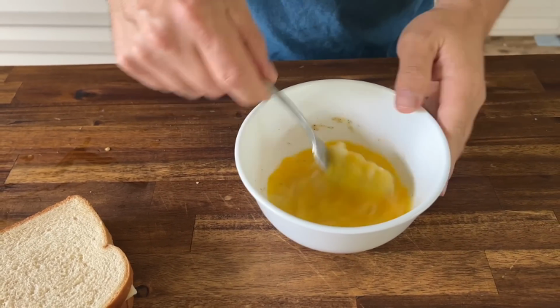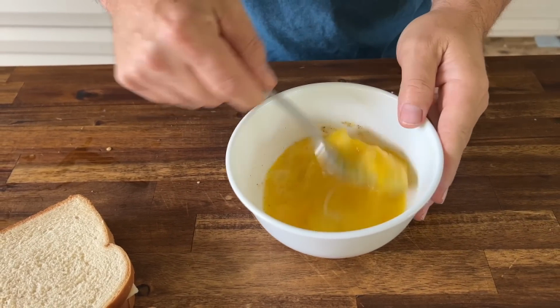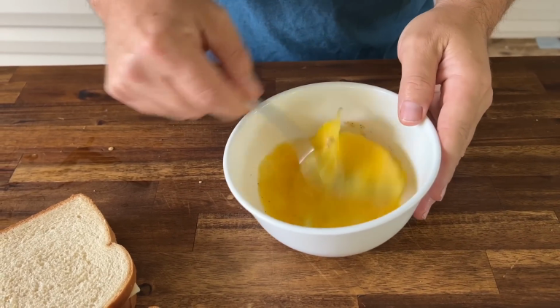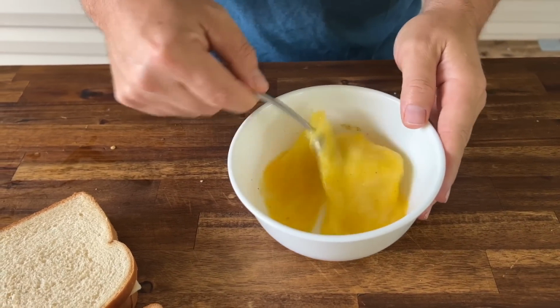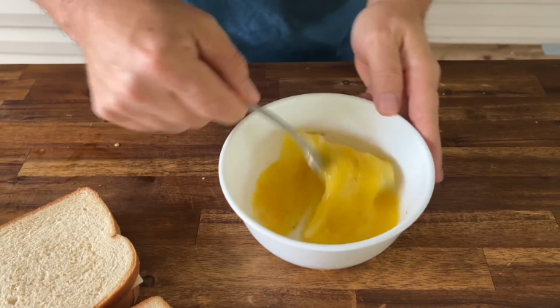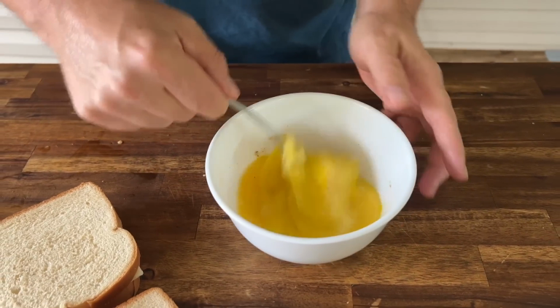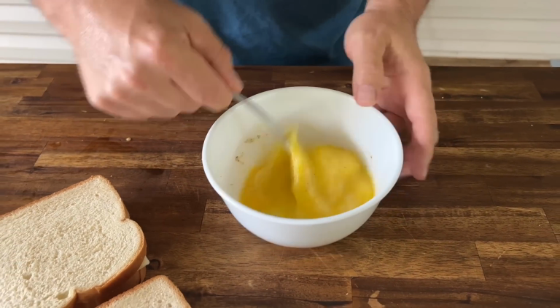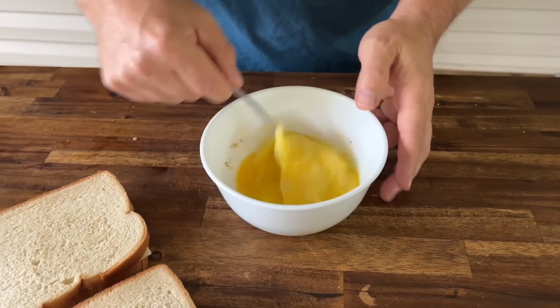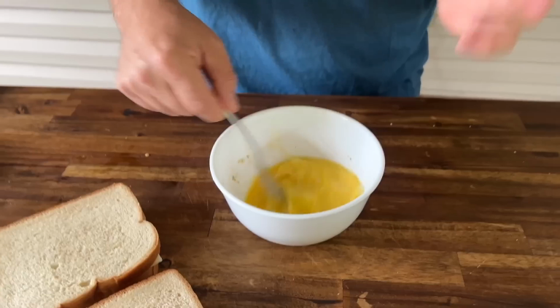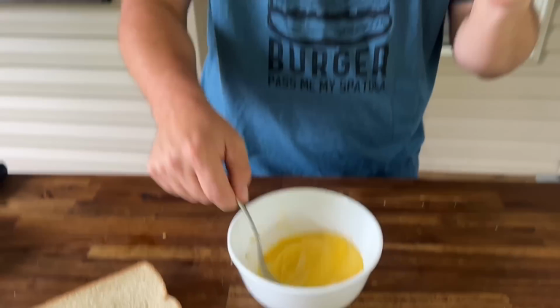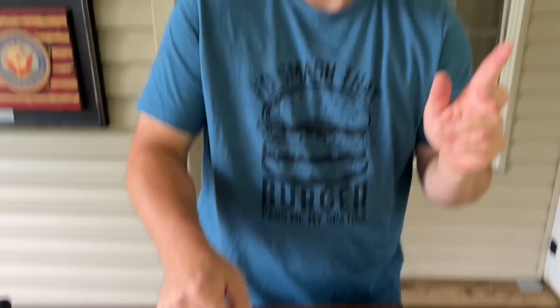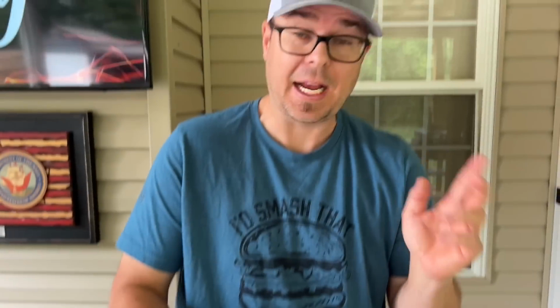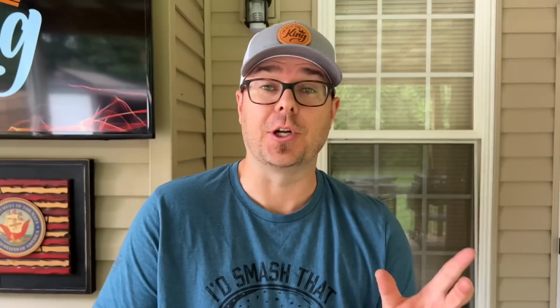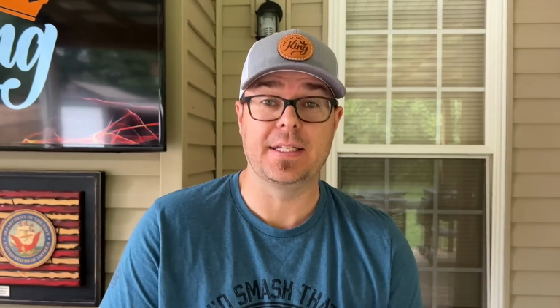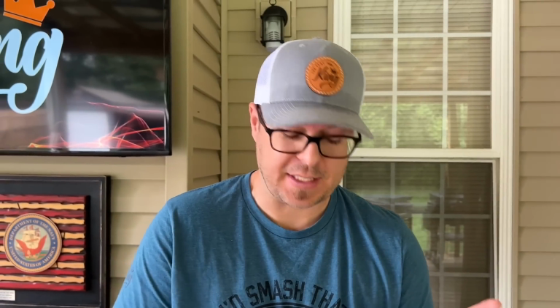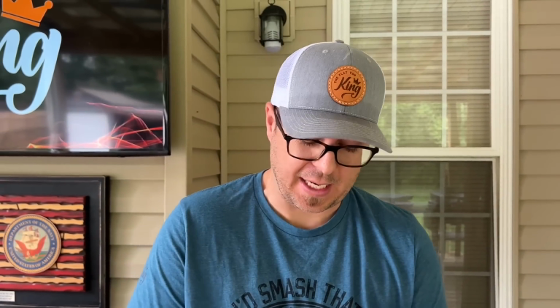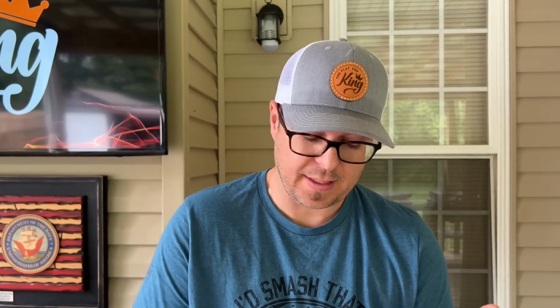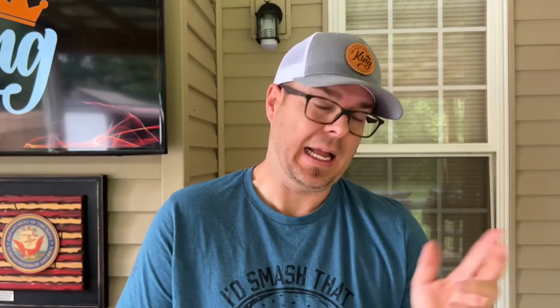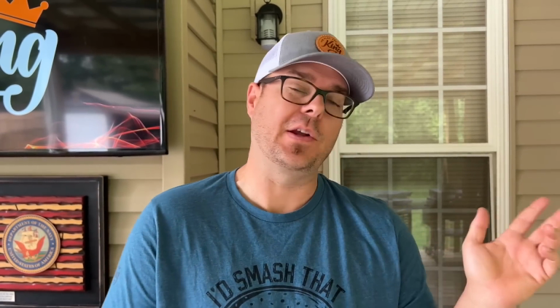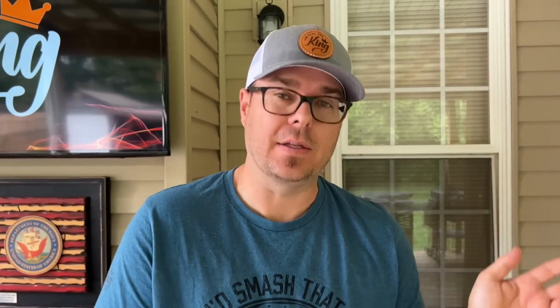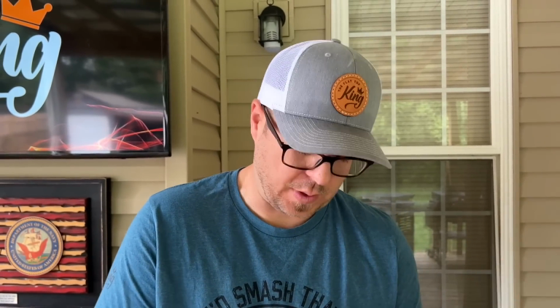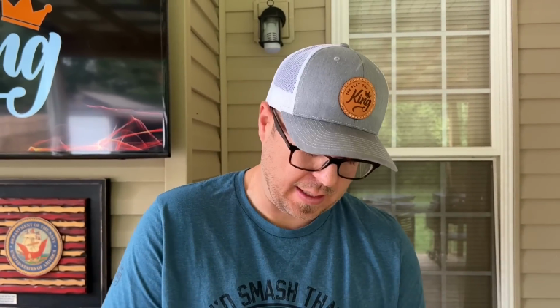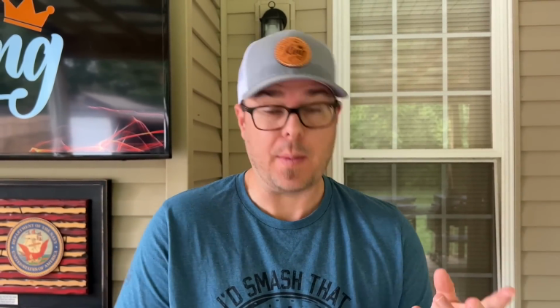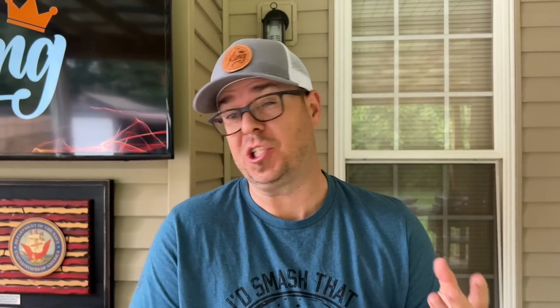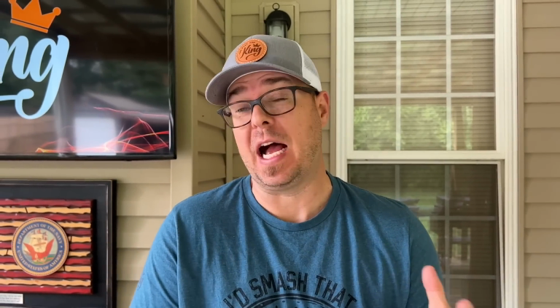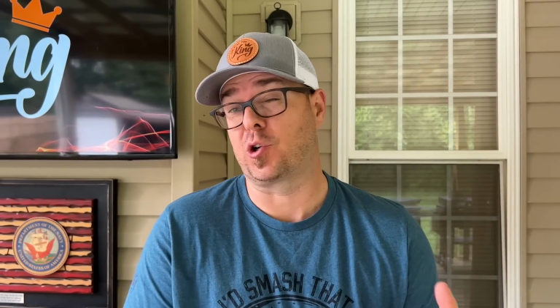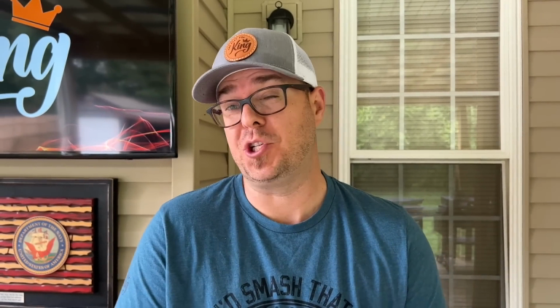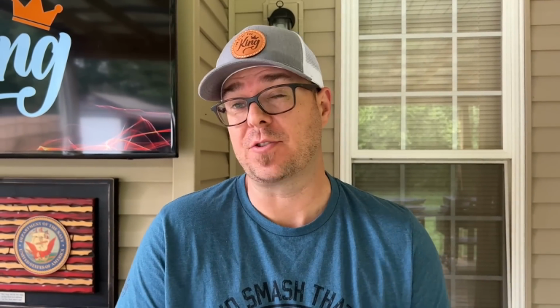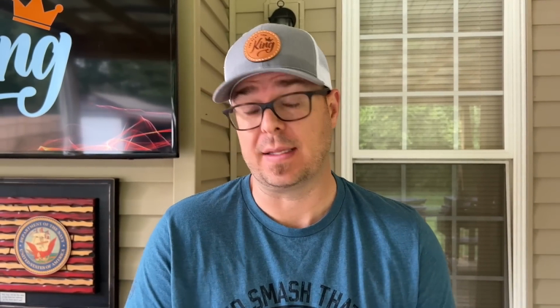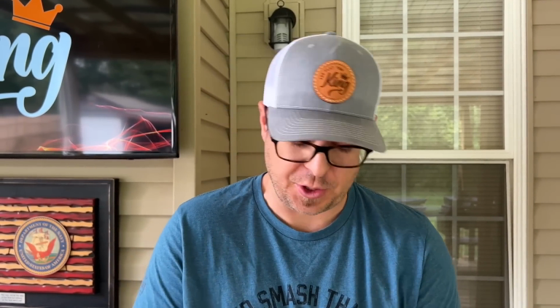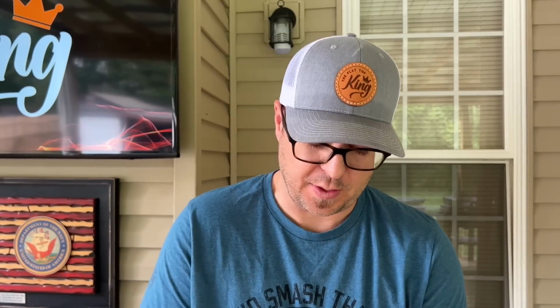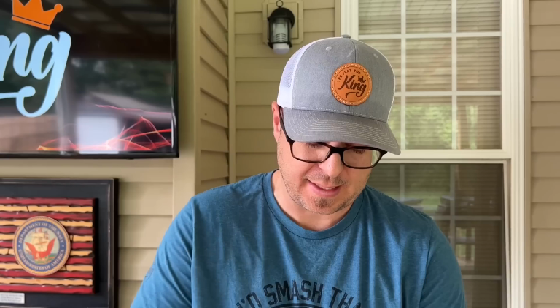One thing I thought about adding to the eggs — which I think would be one of those extra ingredients, if you just actually have it, I don't think you need to run out to the store and get it — maybe like a chive cream cheese or something like that you could spread on the inside.